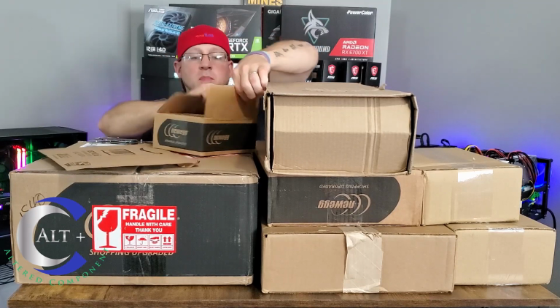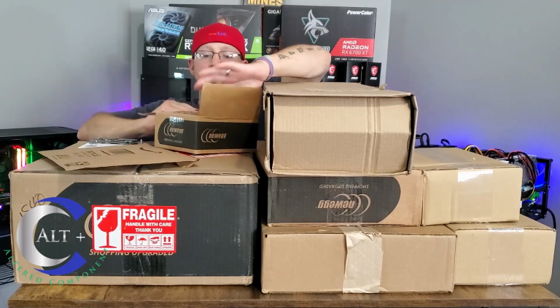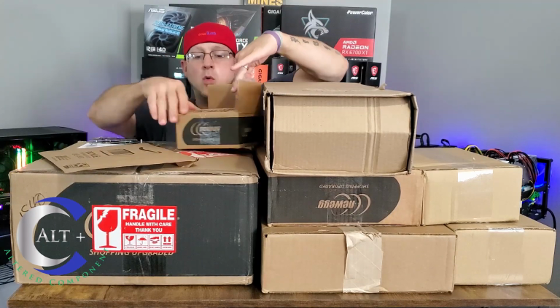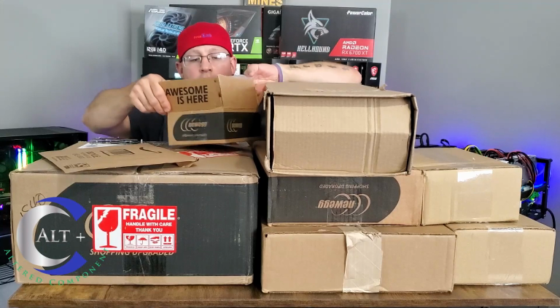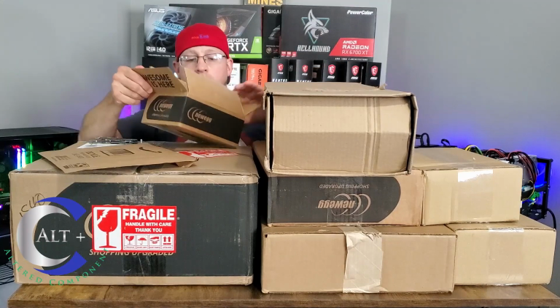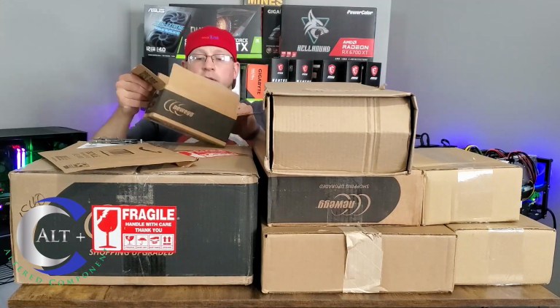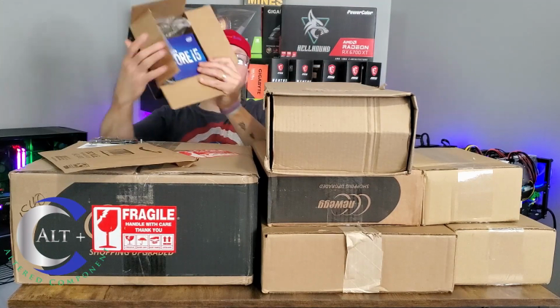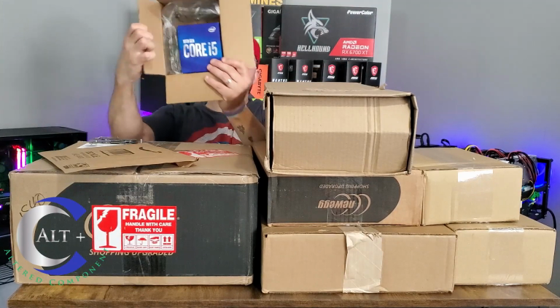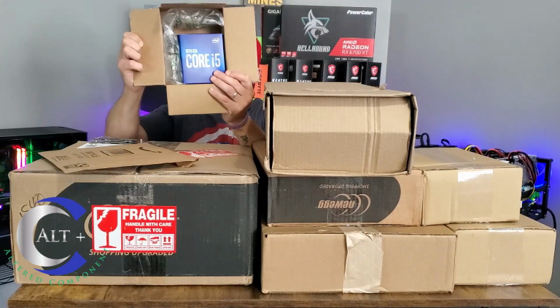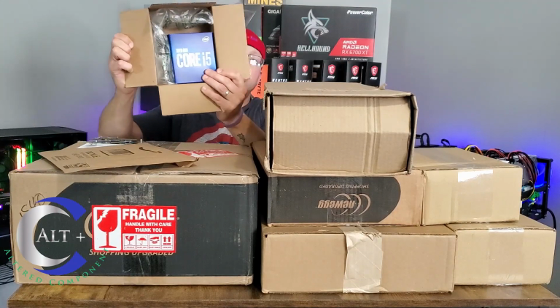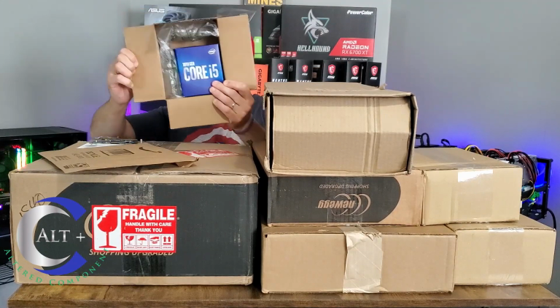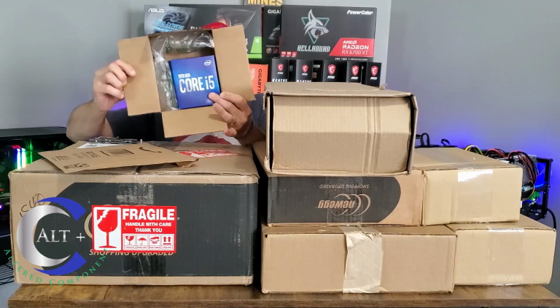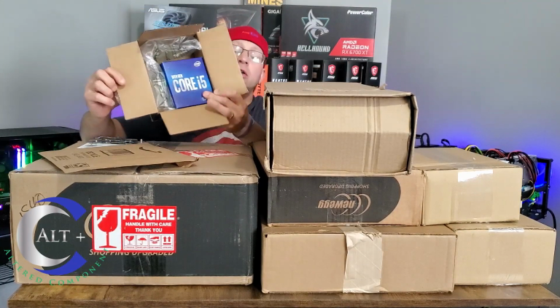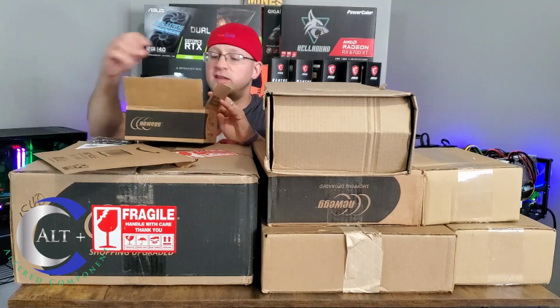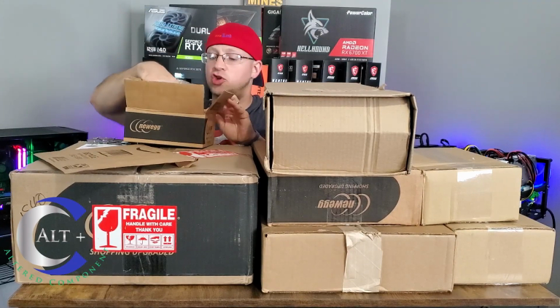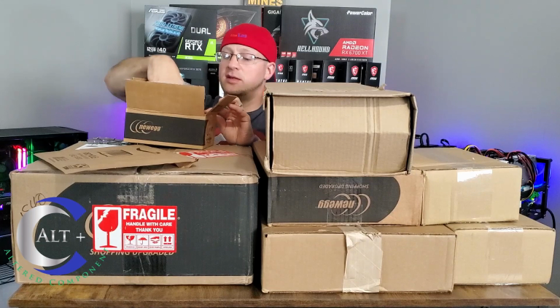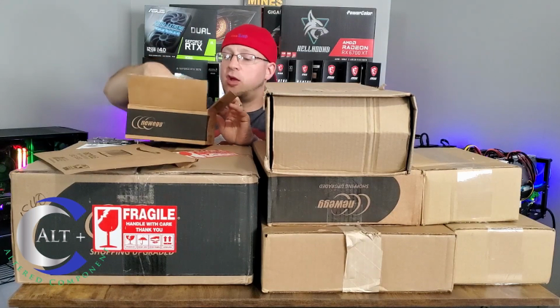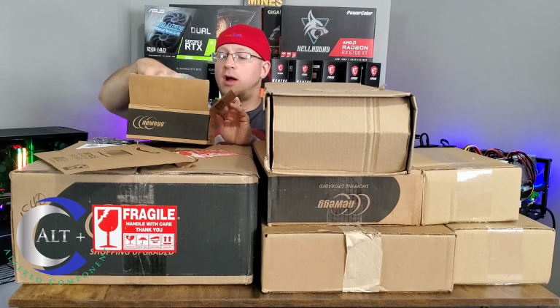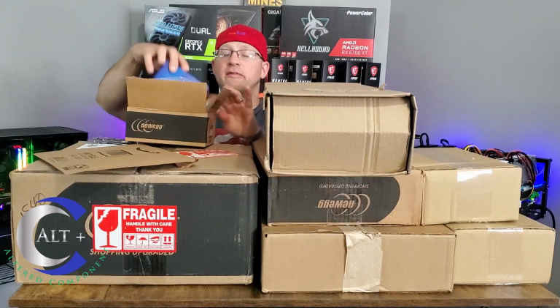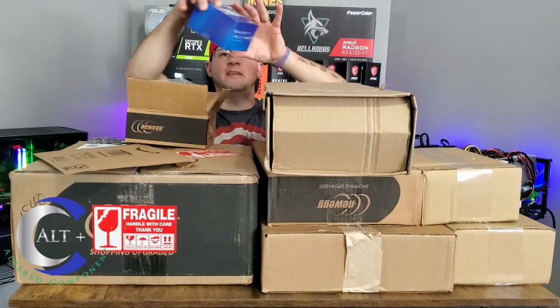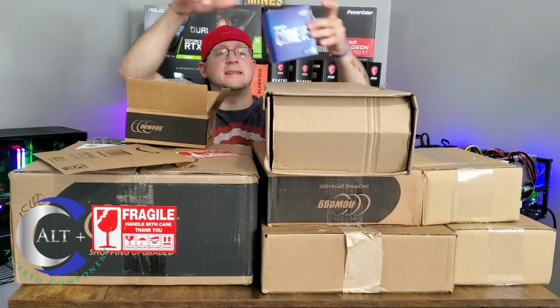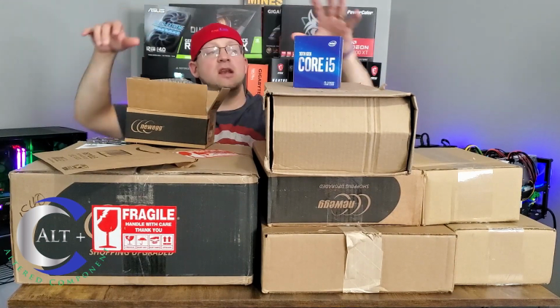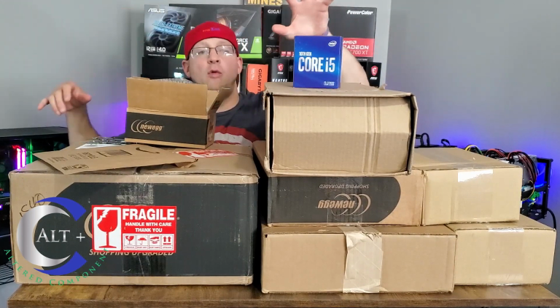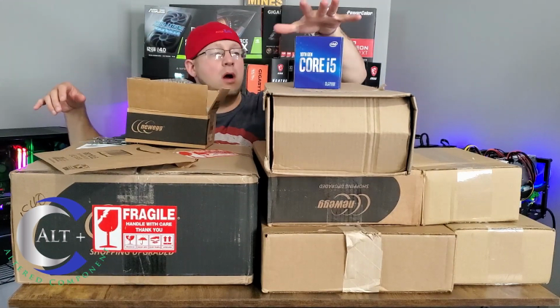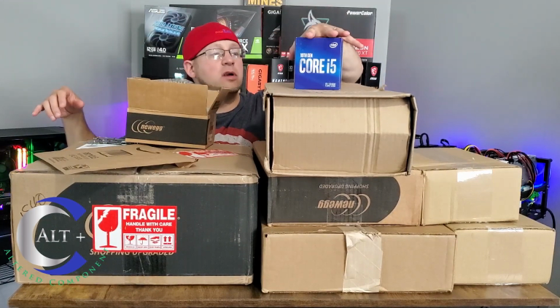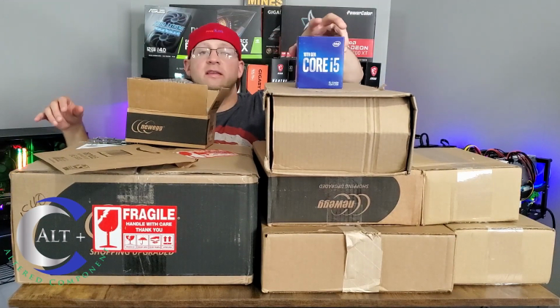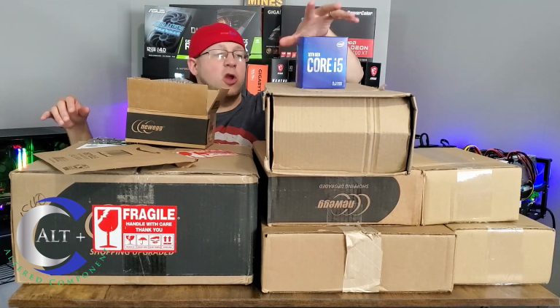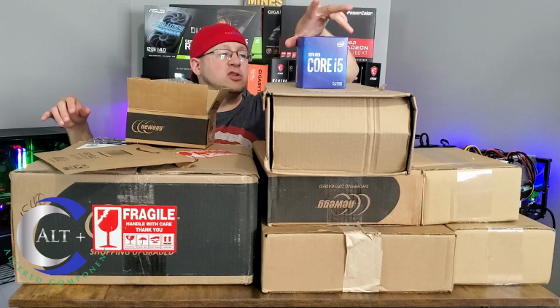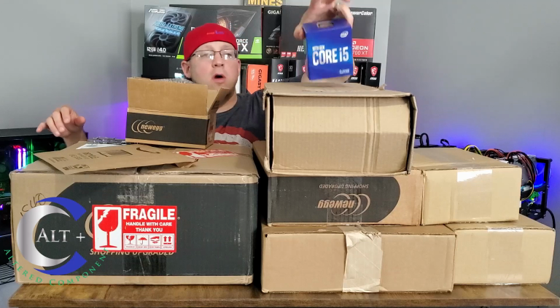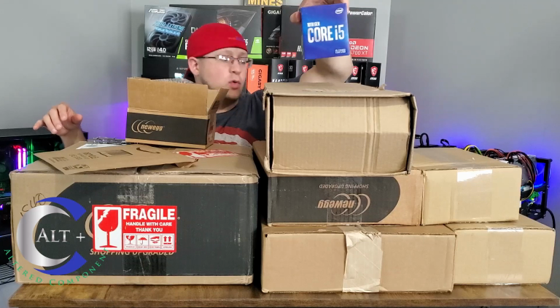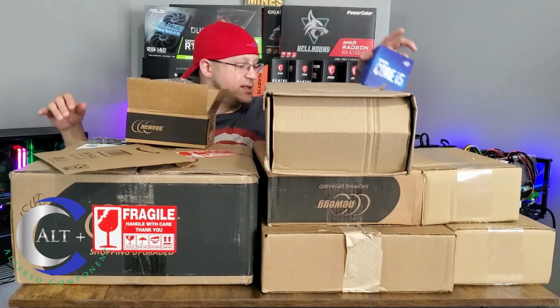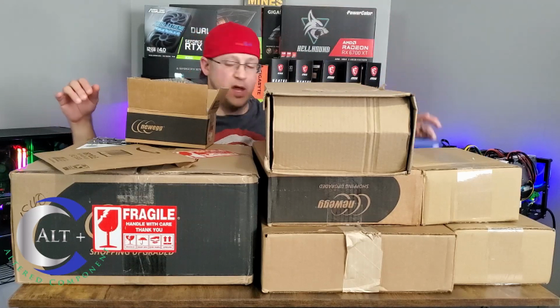Box number one — what do we have? We have a CPU. This will be for our new test bench. This is a Core i5-10400. This is going to go into our new test bench.